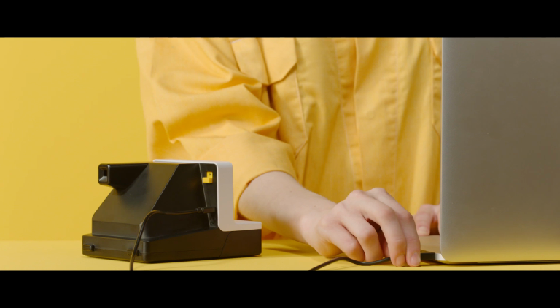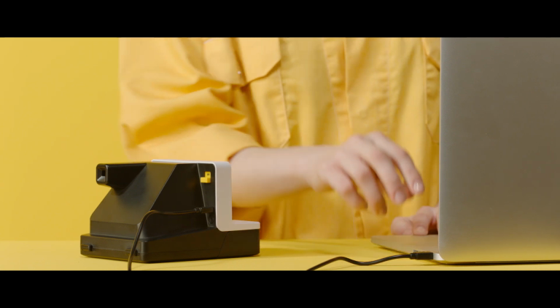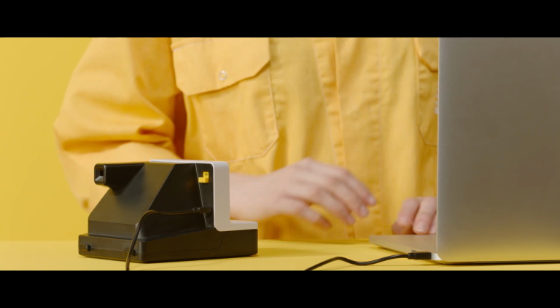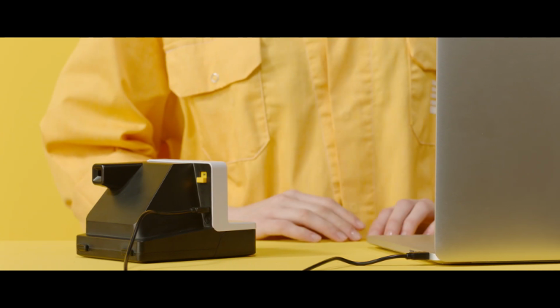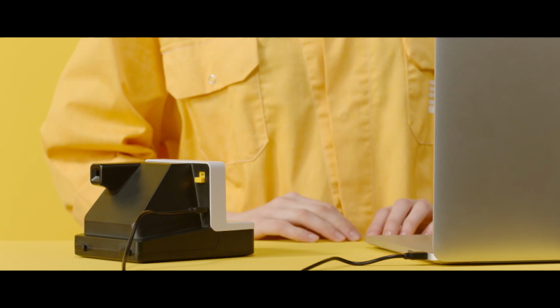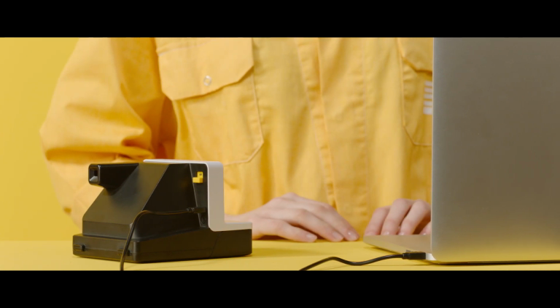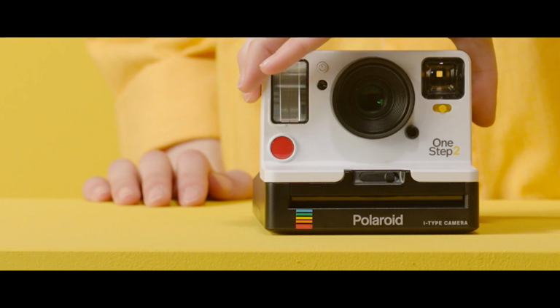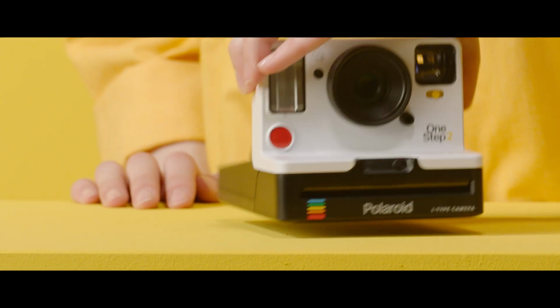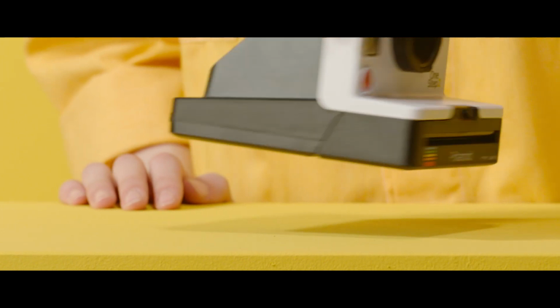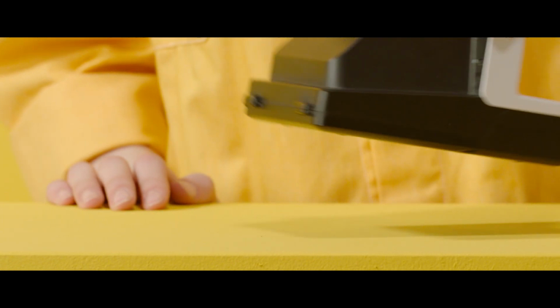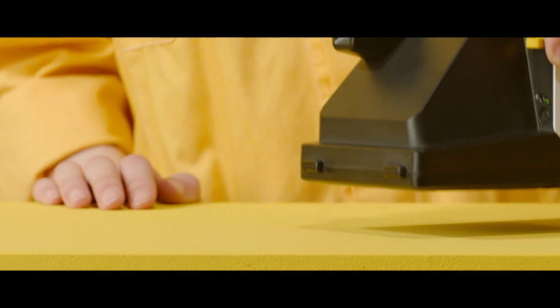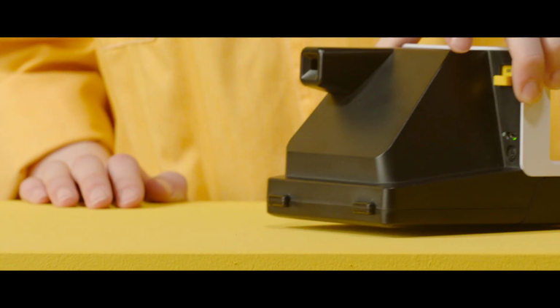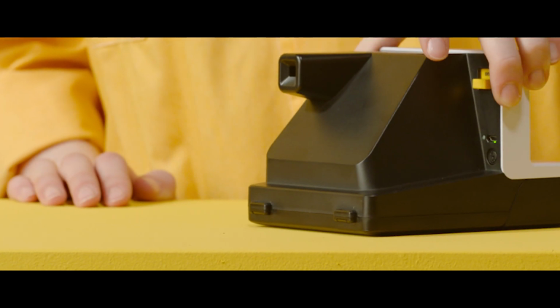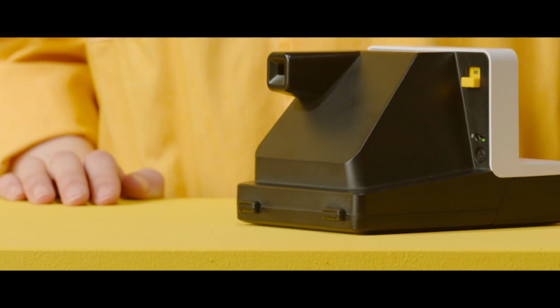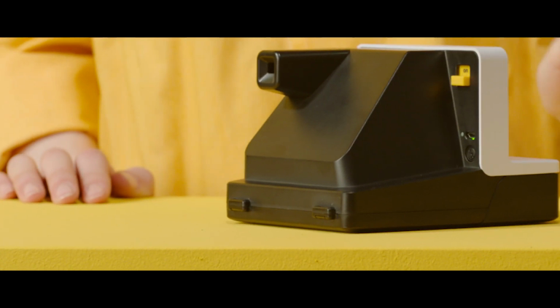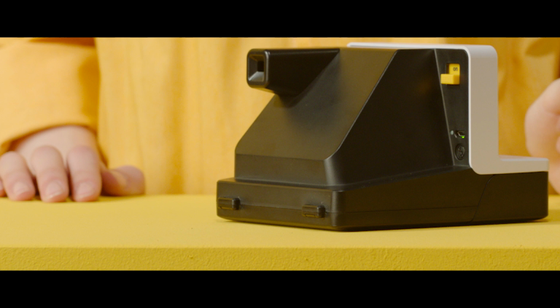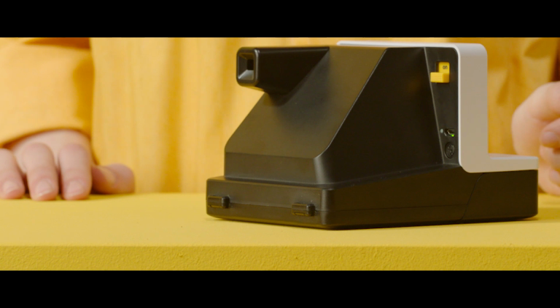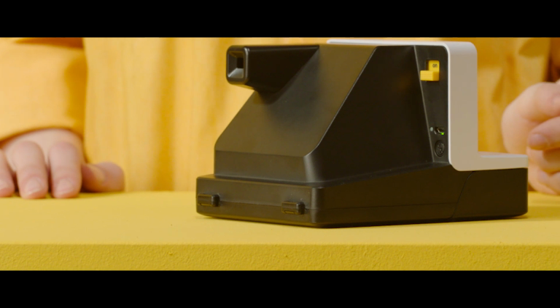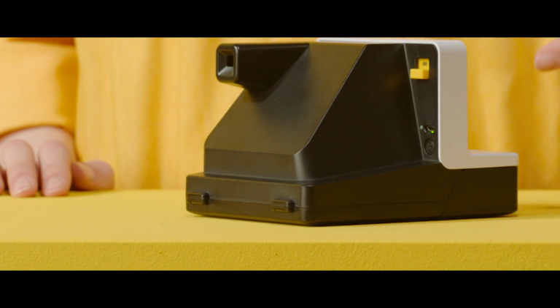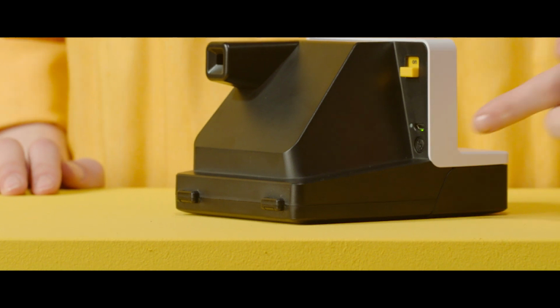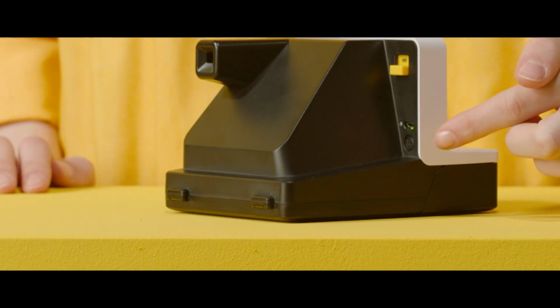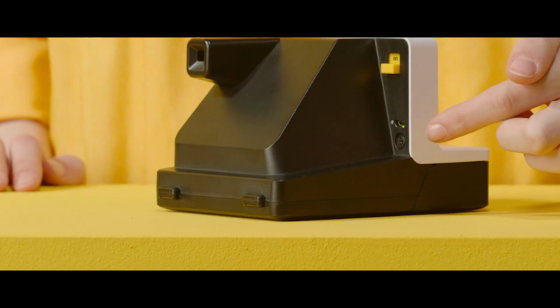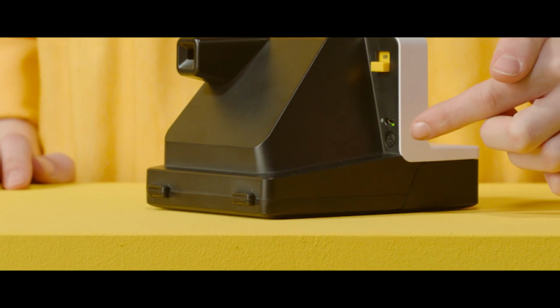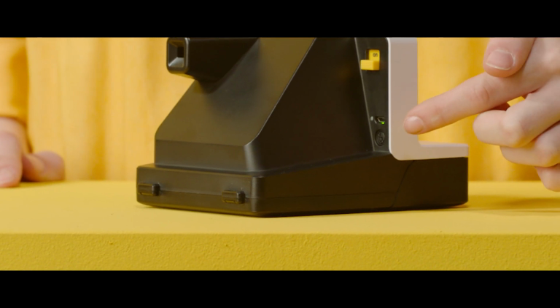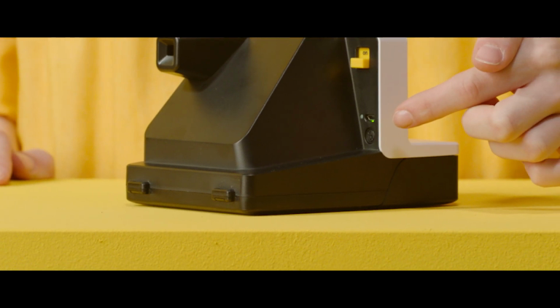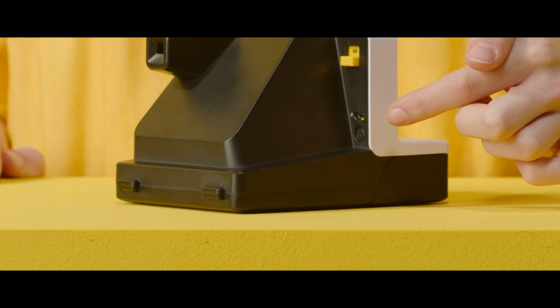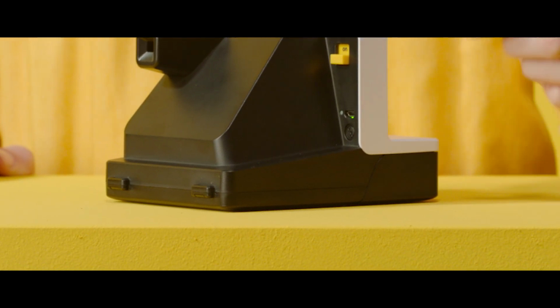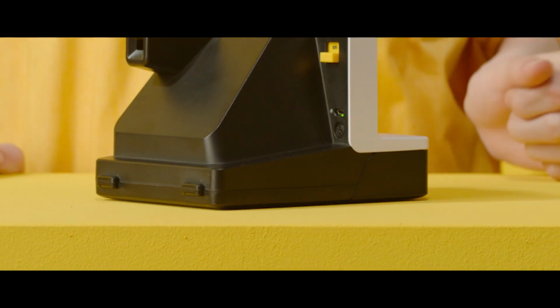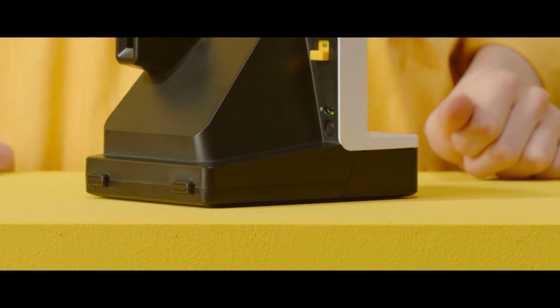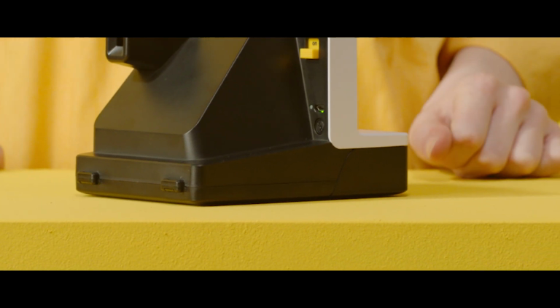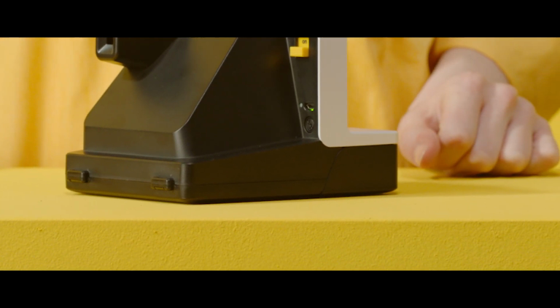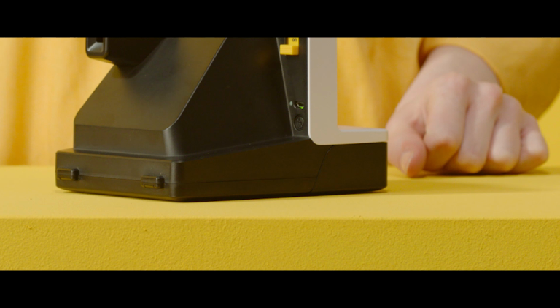Polaroid film likes a lot of light. But if you're shooting outside in the bright sunlight and don't want to use your flash, you can hold the flash override button while taking your photo. This will stop the flash from firing.